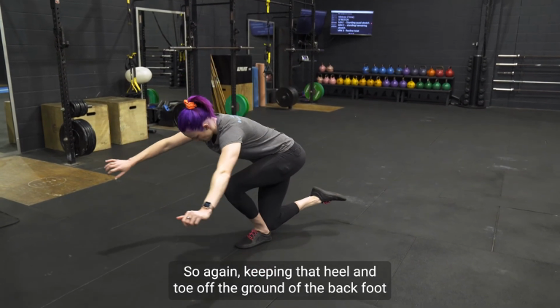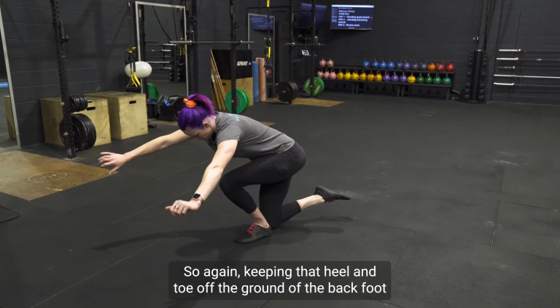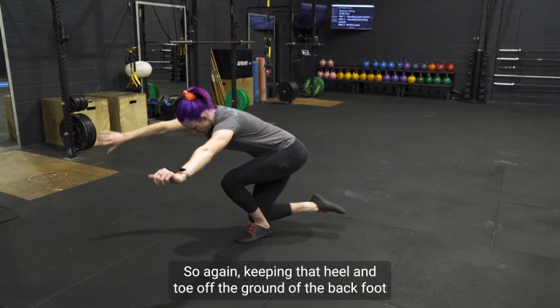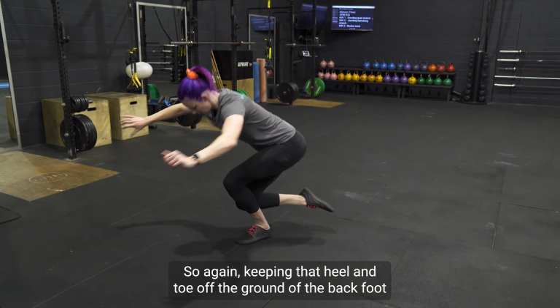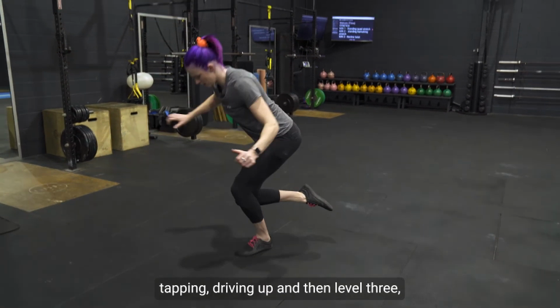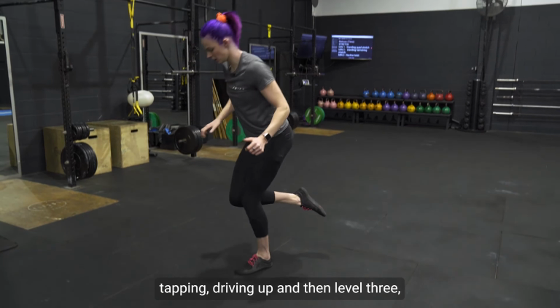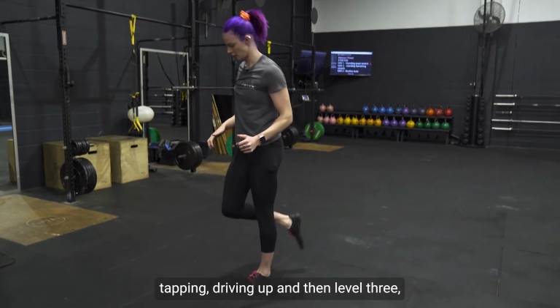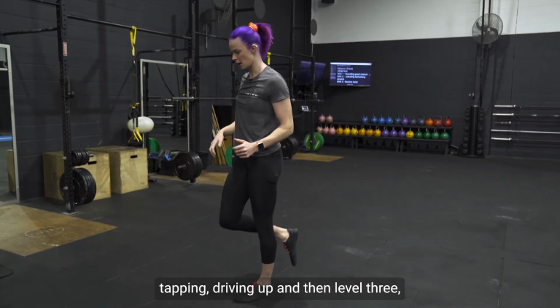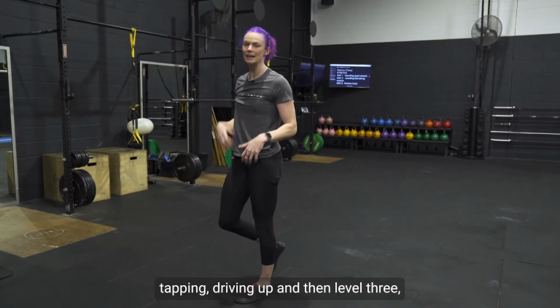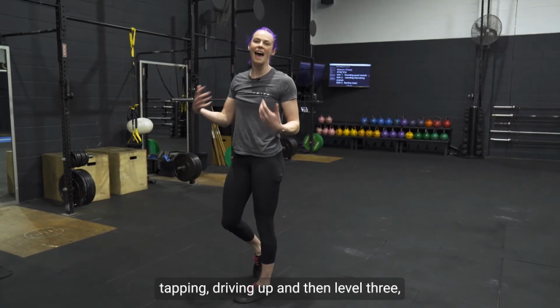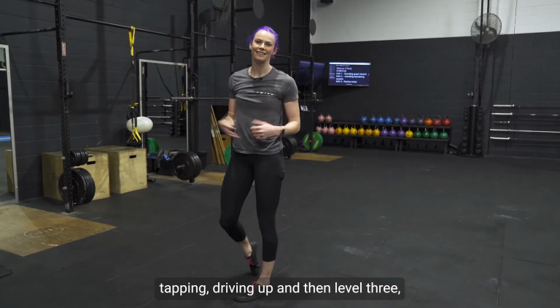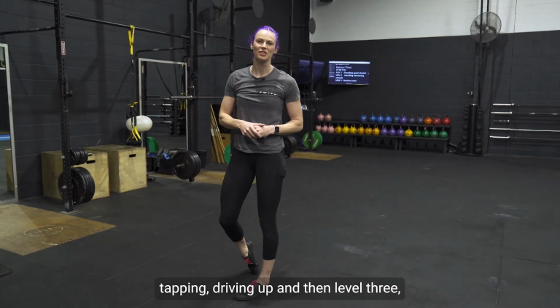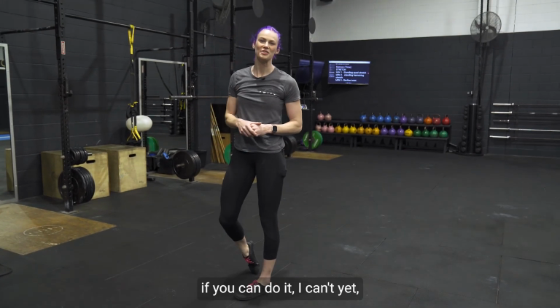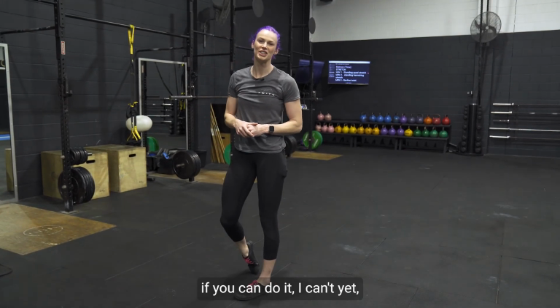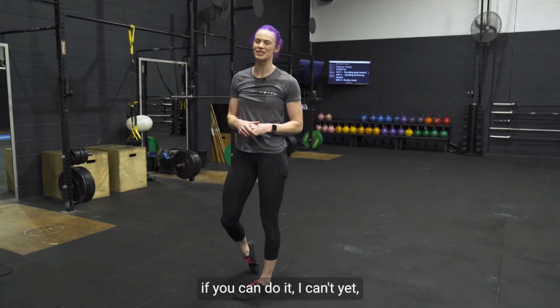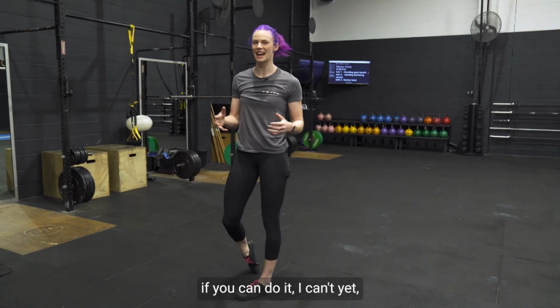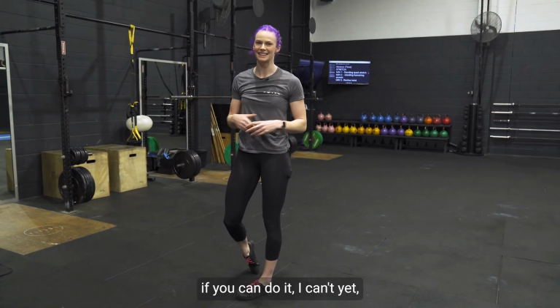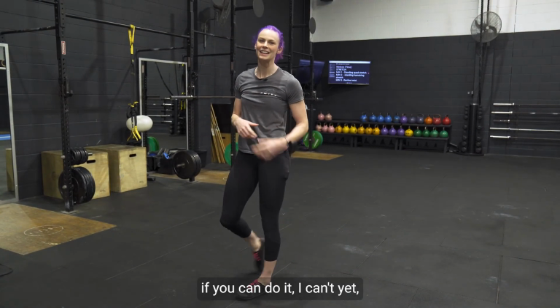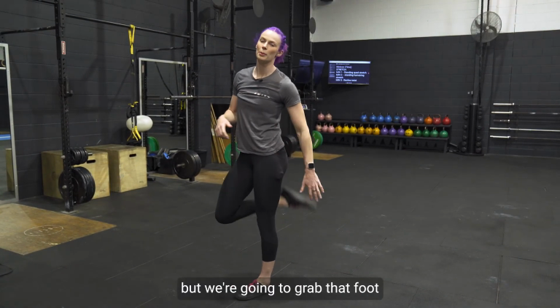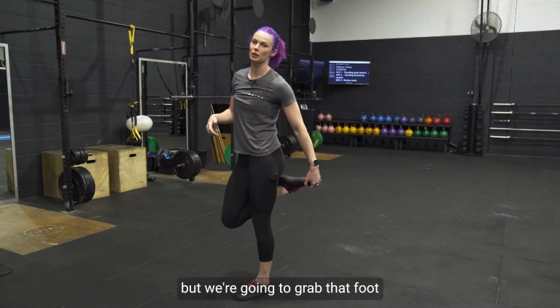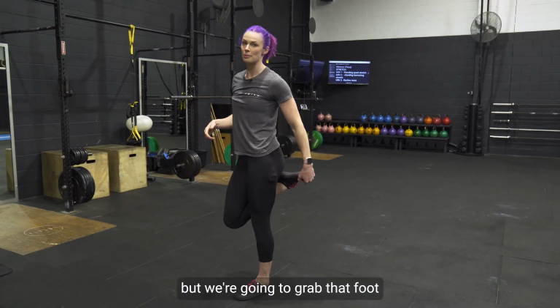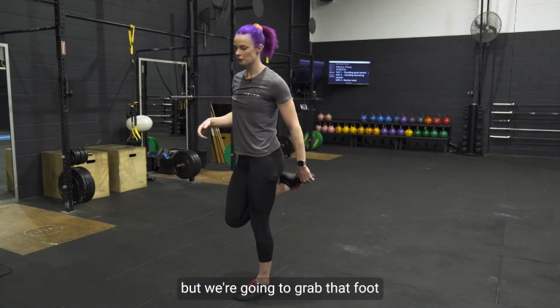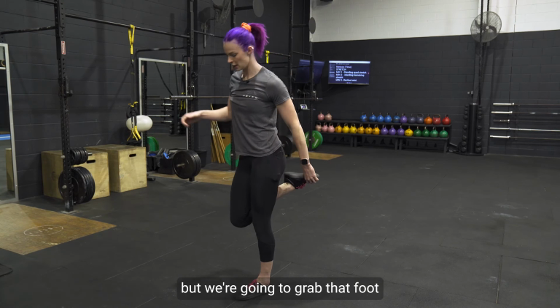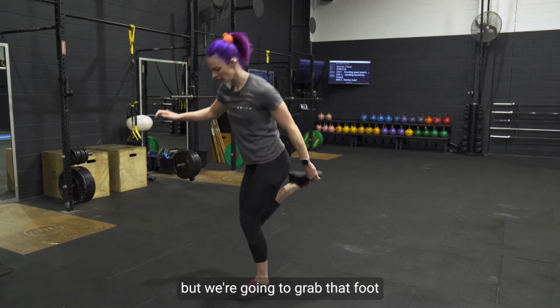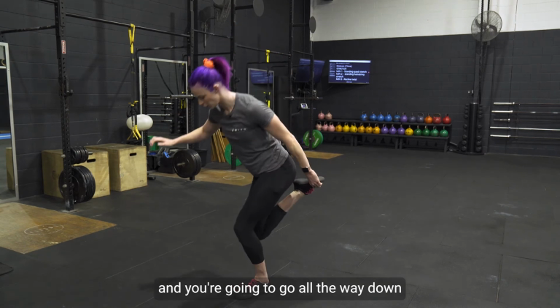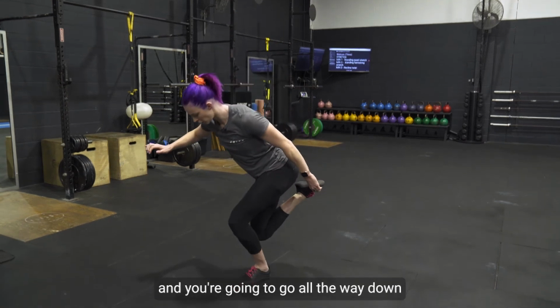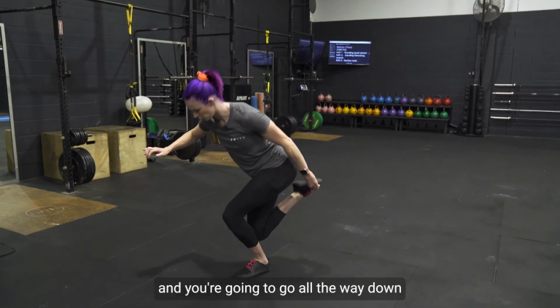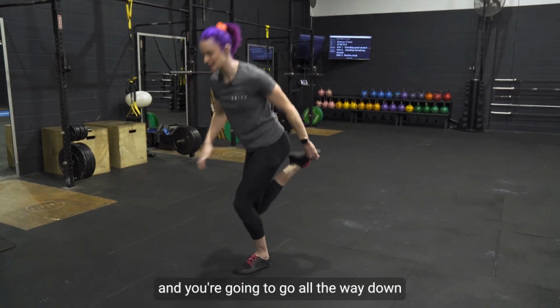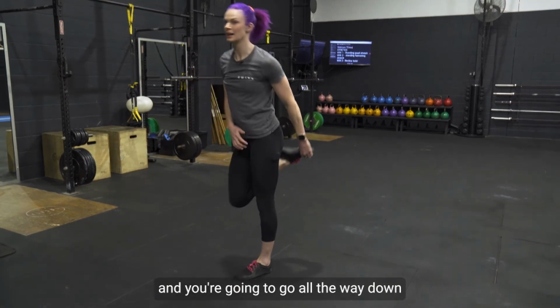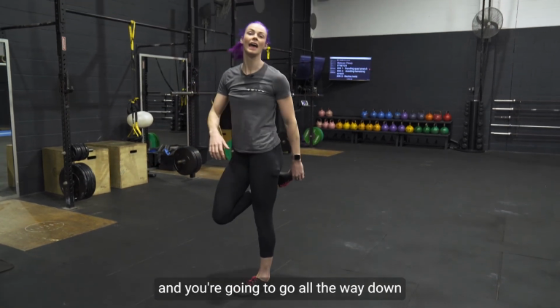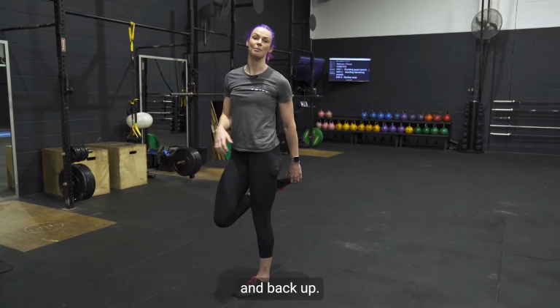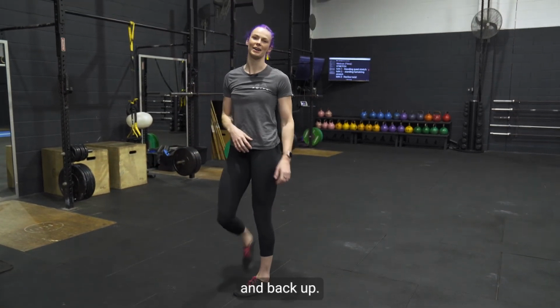Keeping that heel and toe off the ground on the back foot, tapping with the knee, and driving up. Level three — if you can do it, I can't yet — you grab that foot and go all the way down and back up.